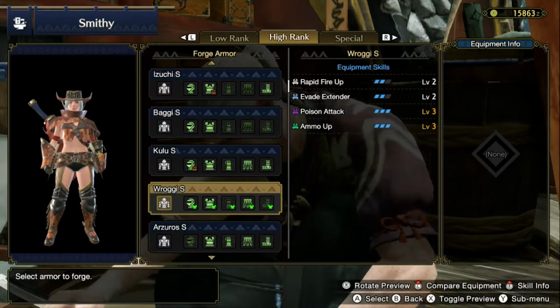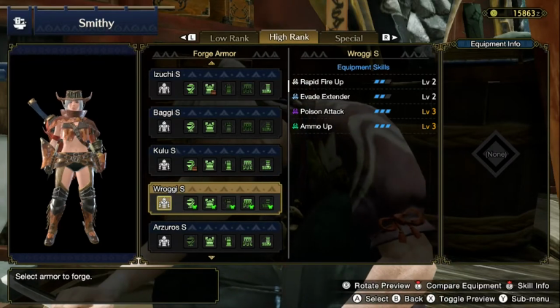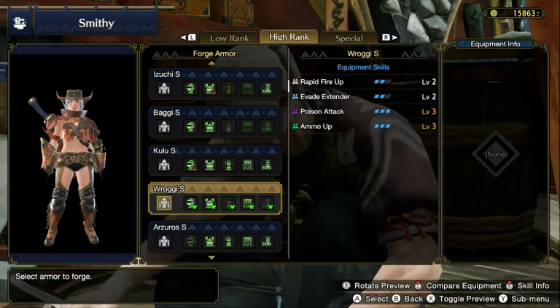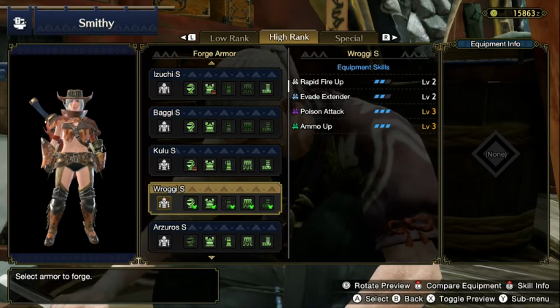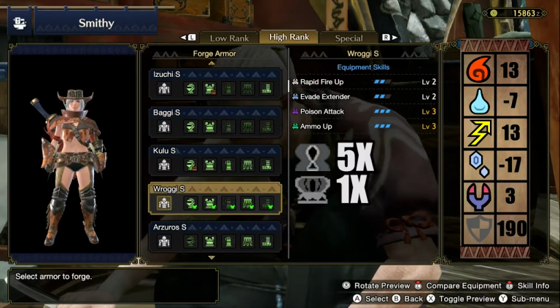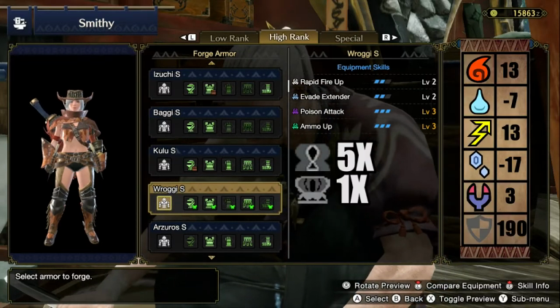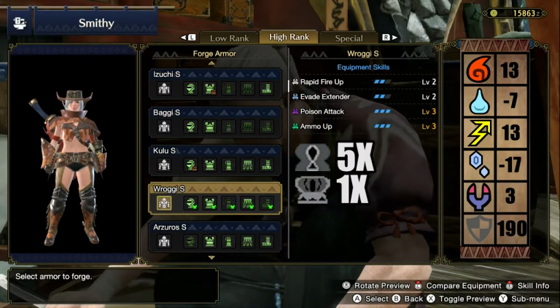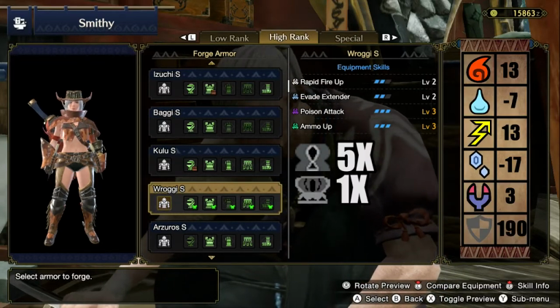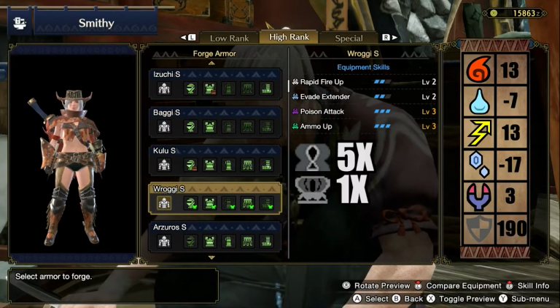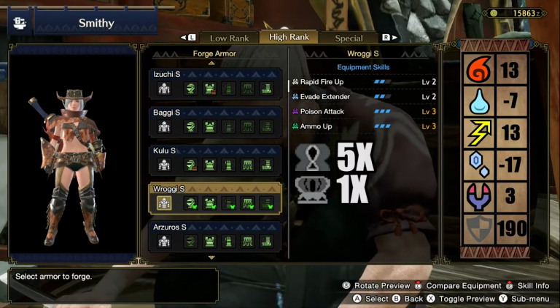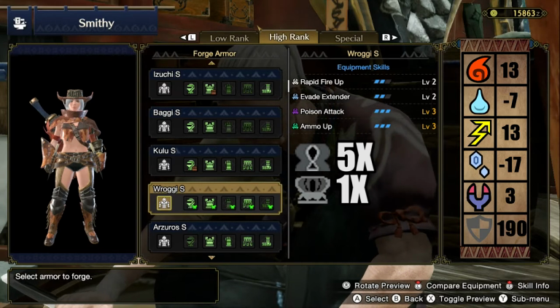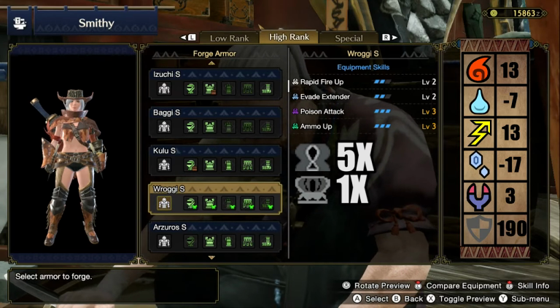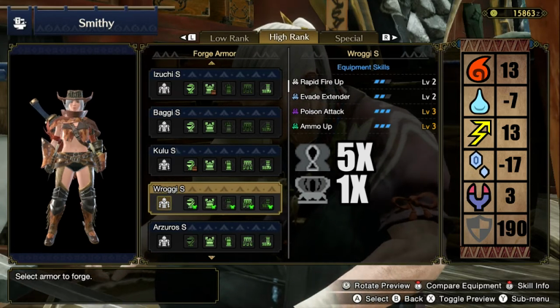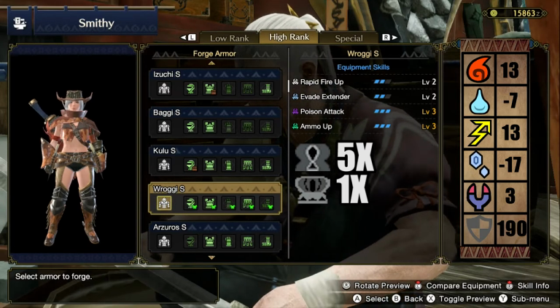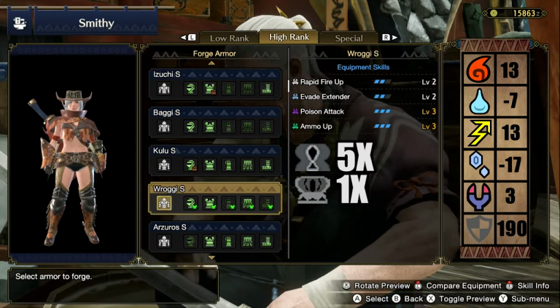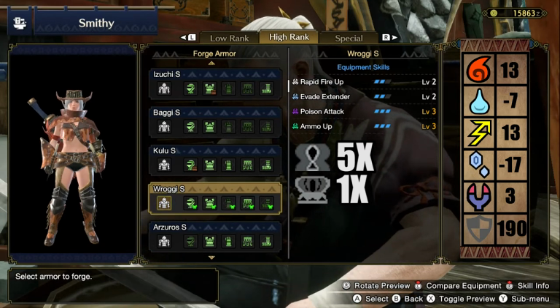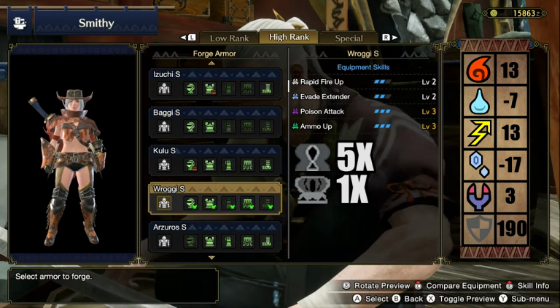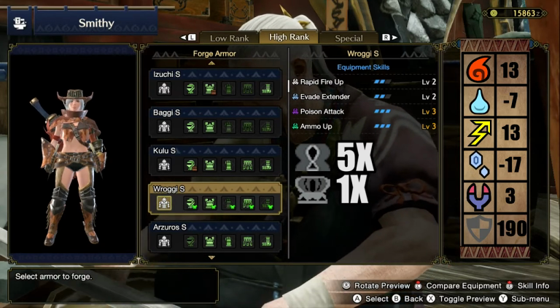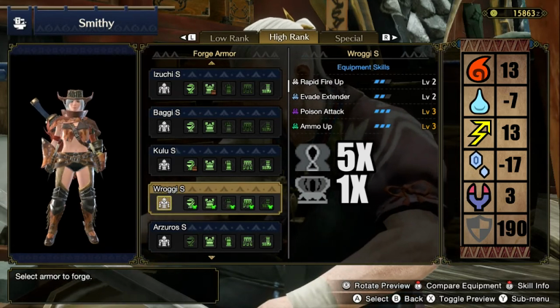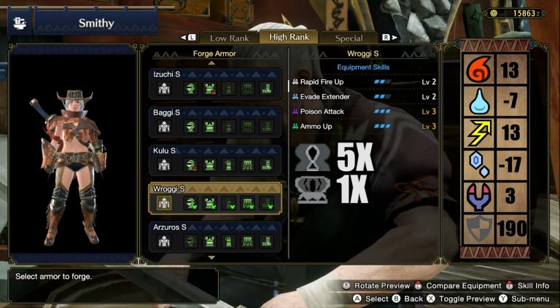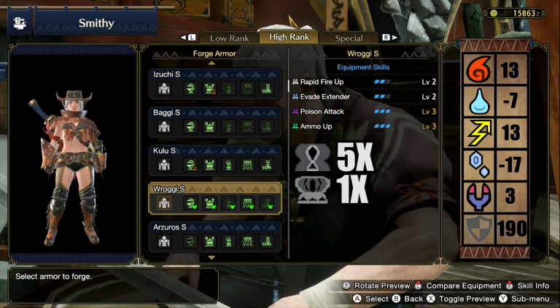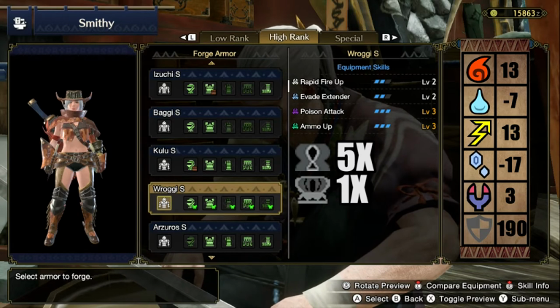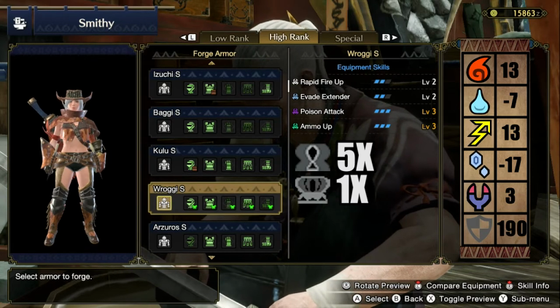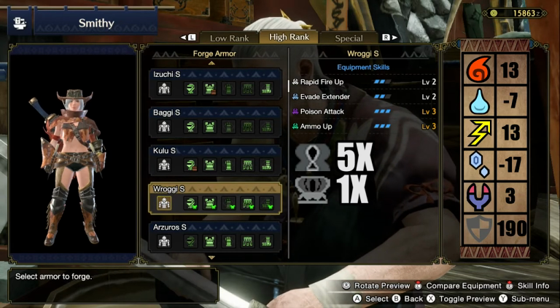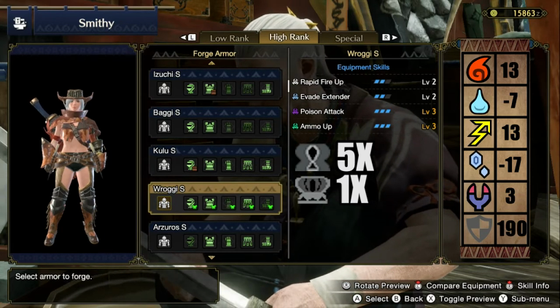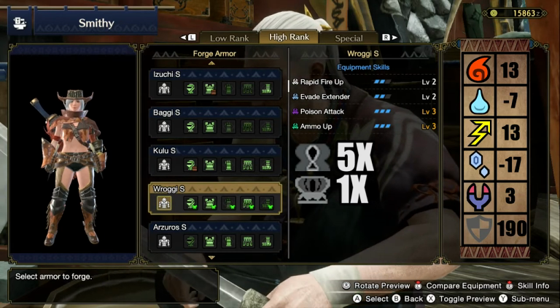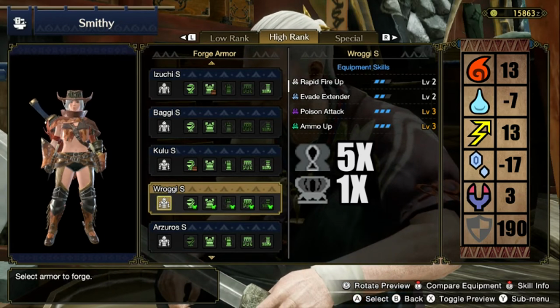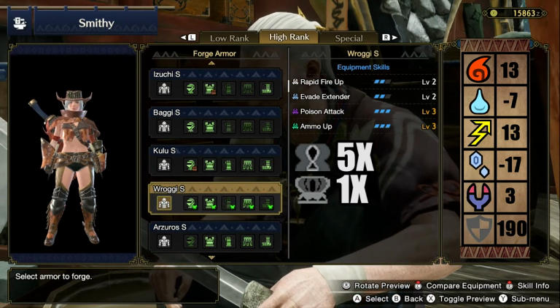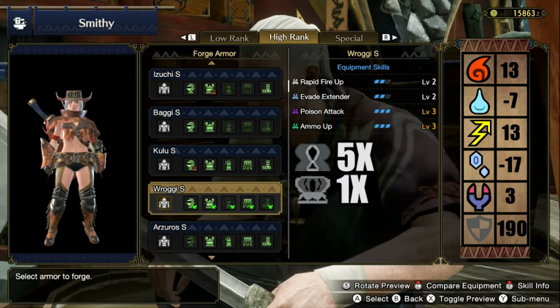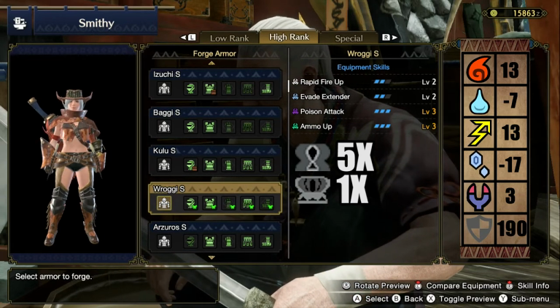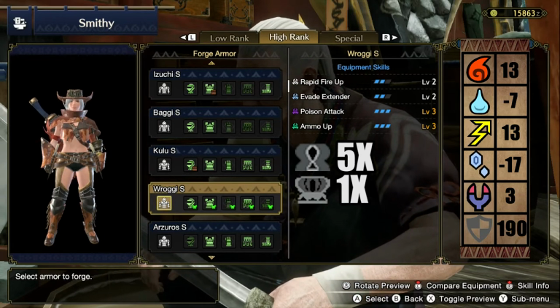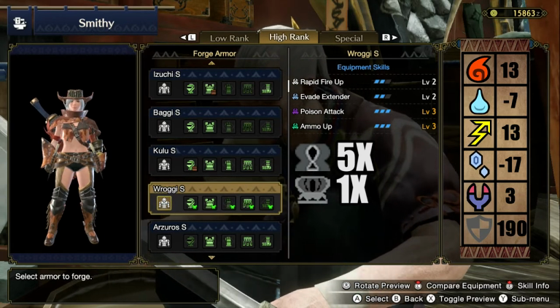Let's quickly look at the stats. With this set you'll get 13 in Fire, minus 7 in Water, 13 in Thunder, minus 17 in Ice, and 3 in Dragon. You start with 190 defense. You have 5 small decoration slots and 1 large decoration slot.